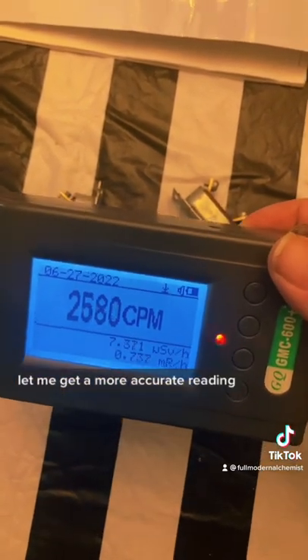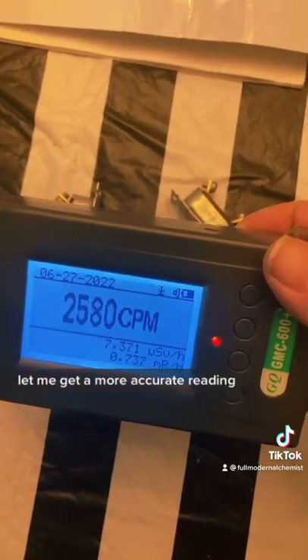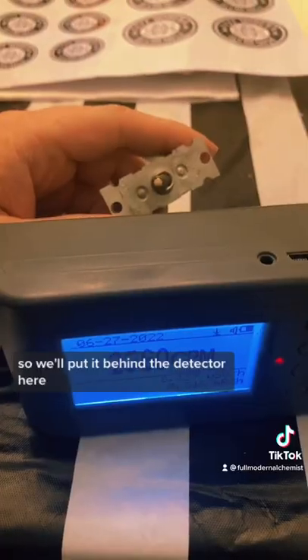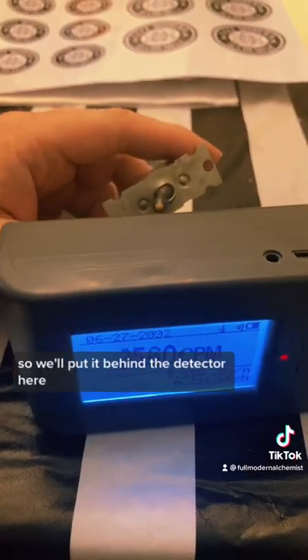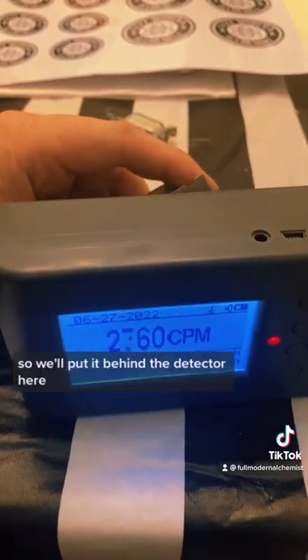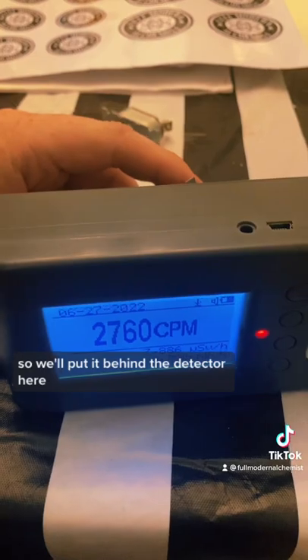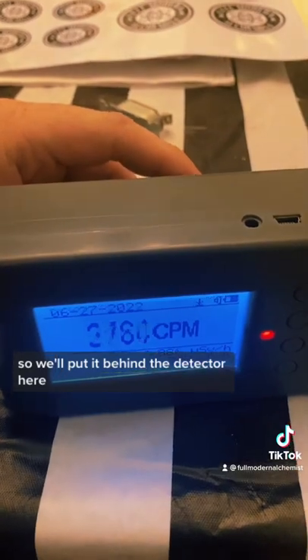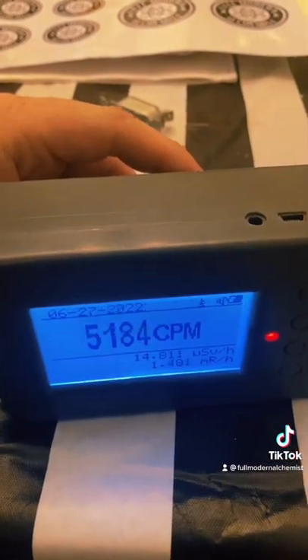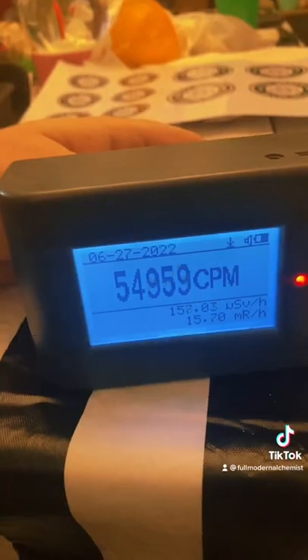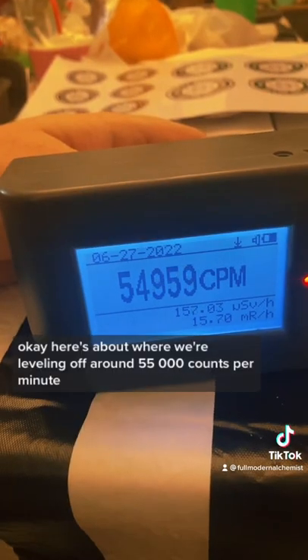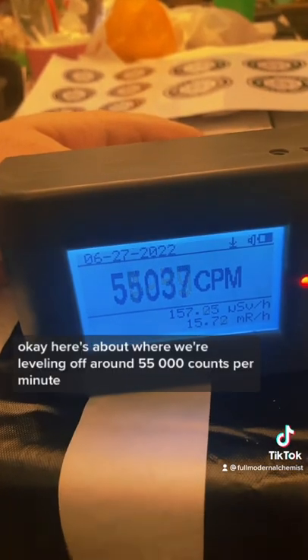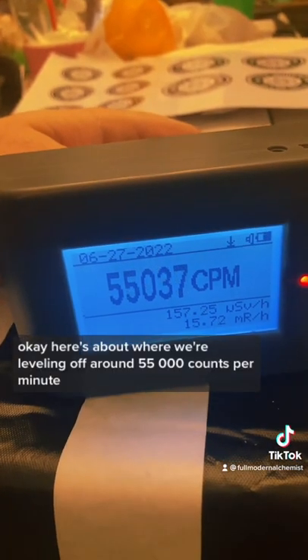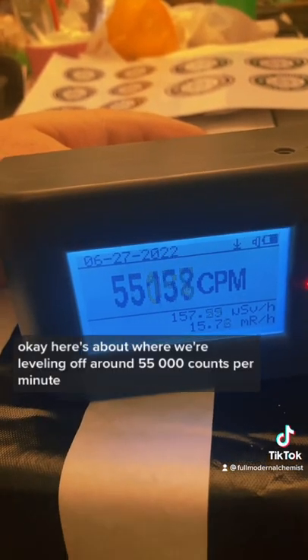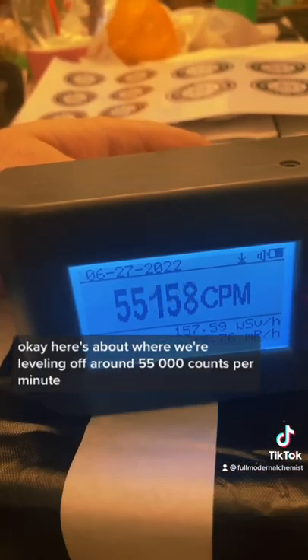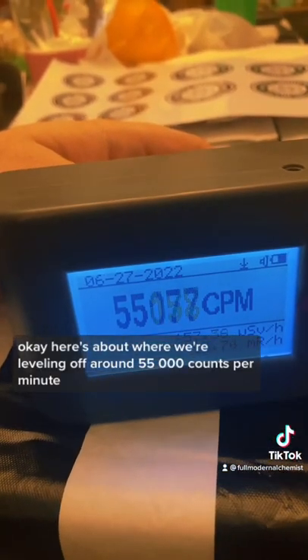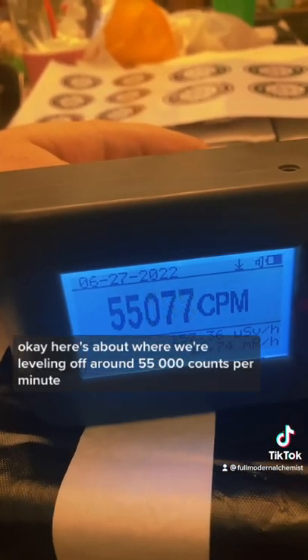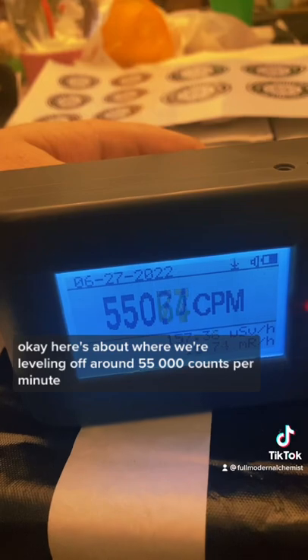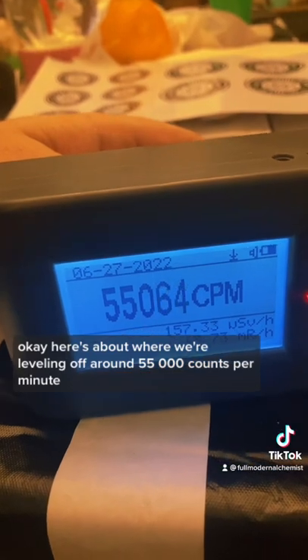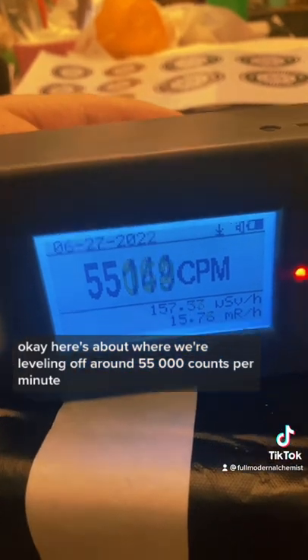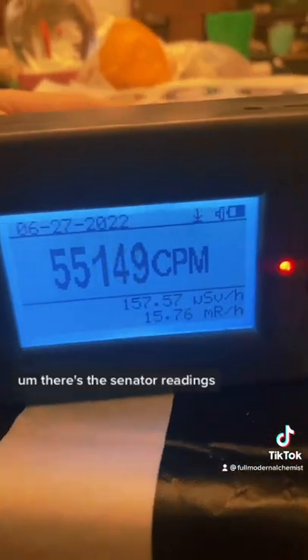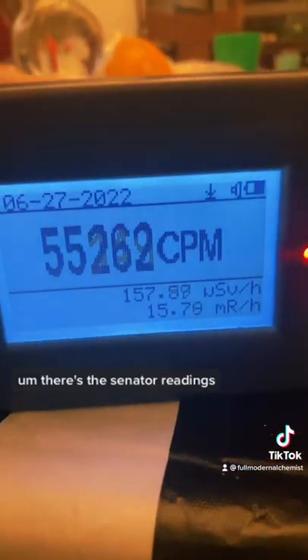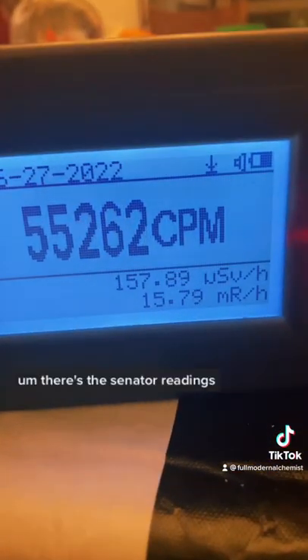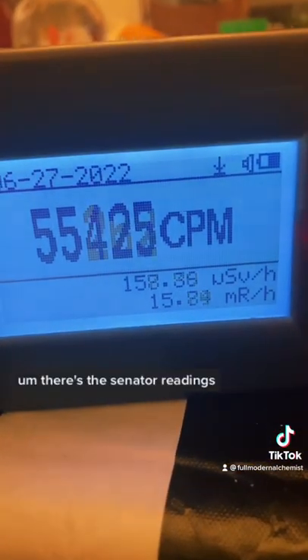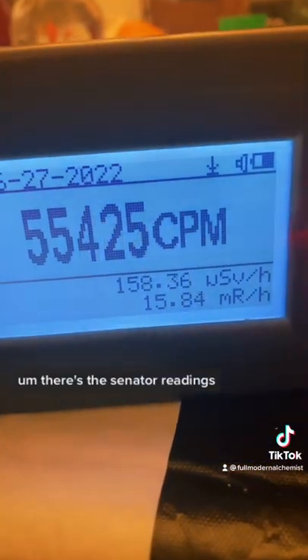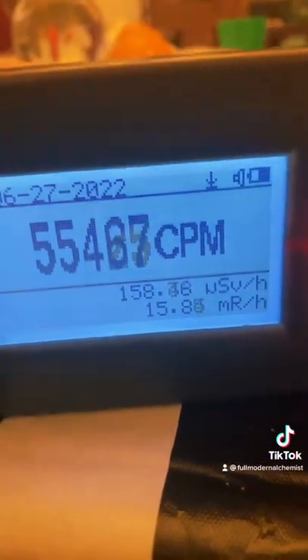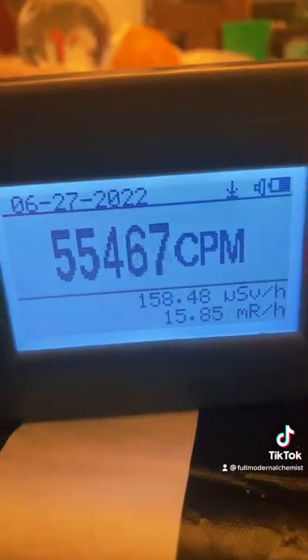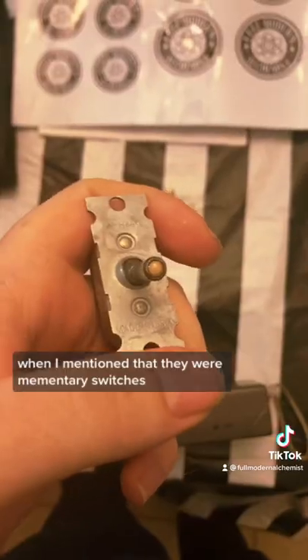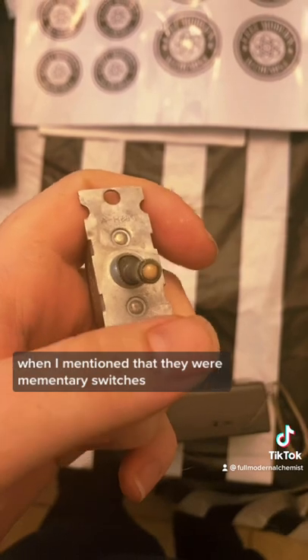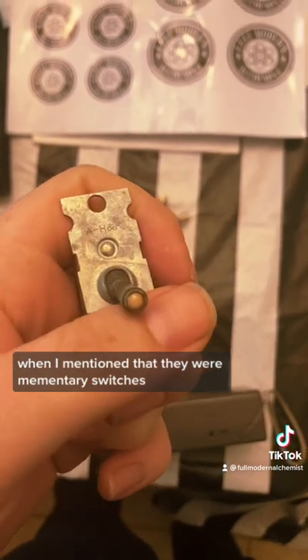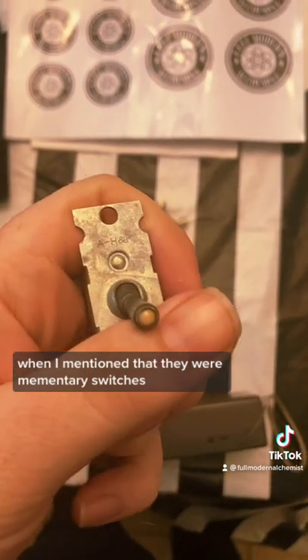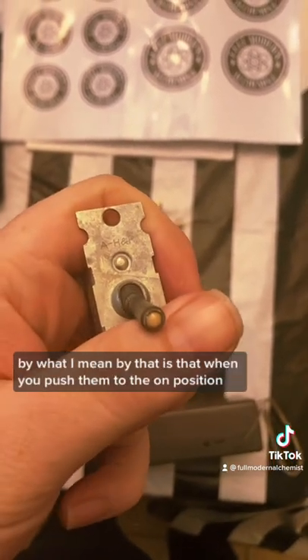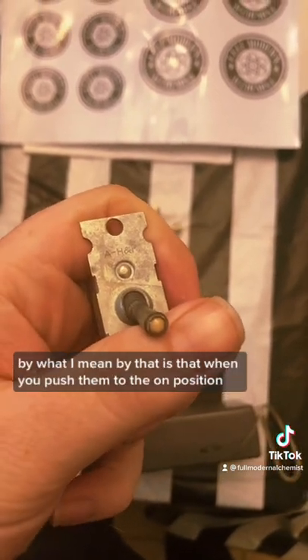Let me get a more accurate reading. We'll put it behind the detector here. Here's about where we're leveling off — around 55,000 counts per minute. There are the dosimeter readings.